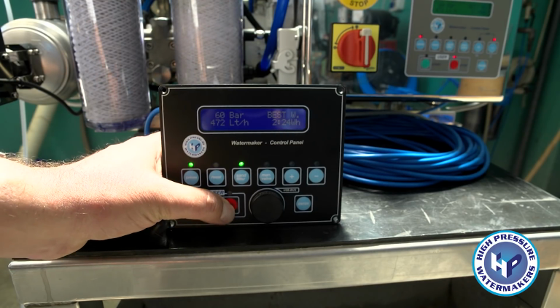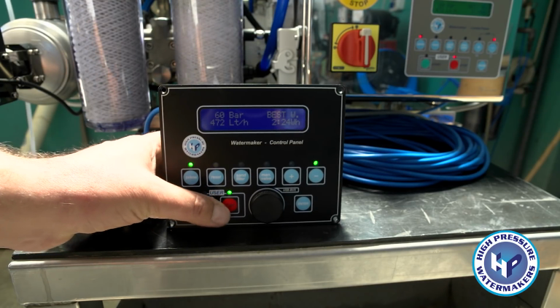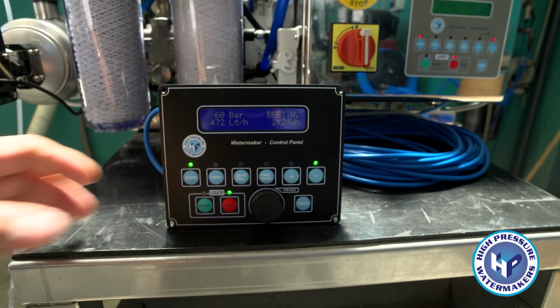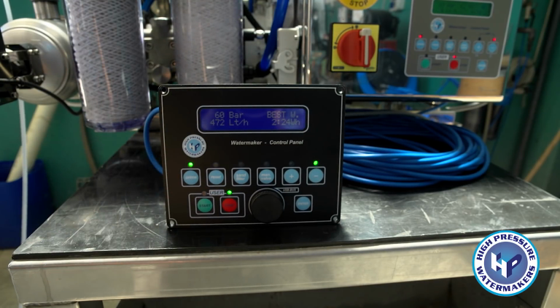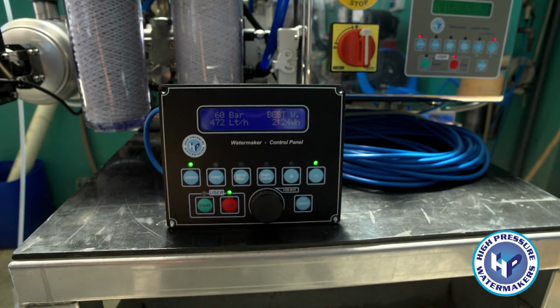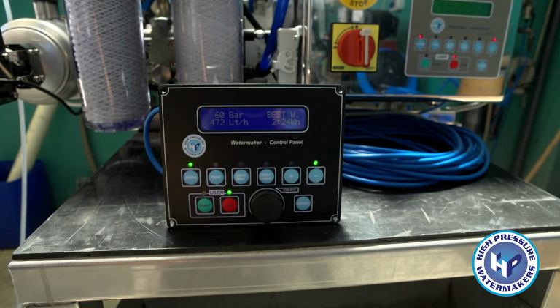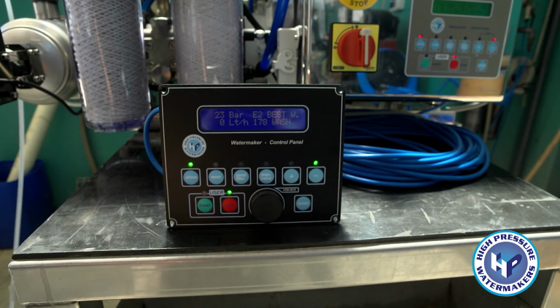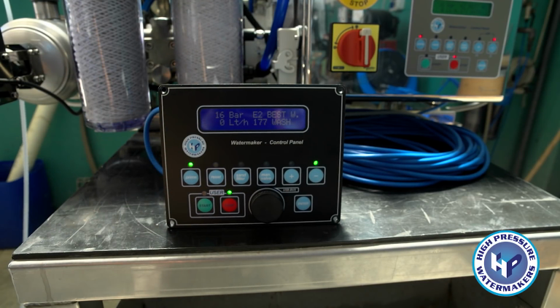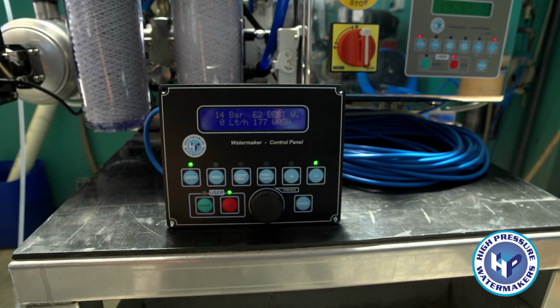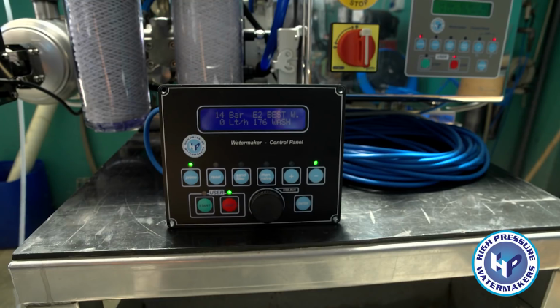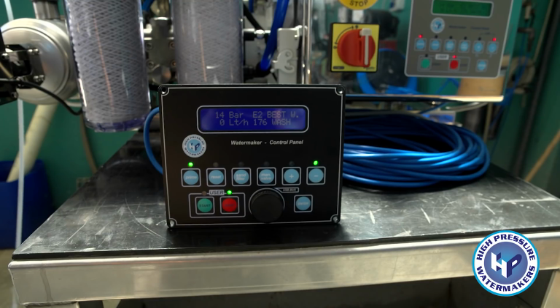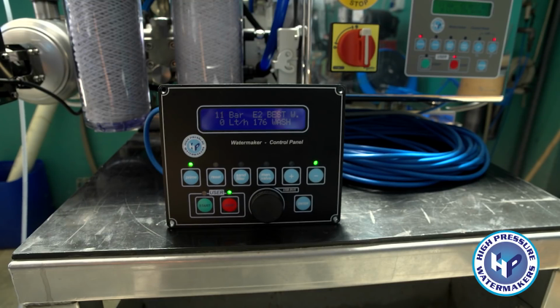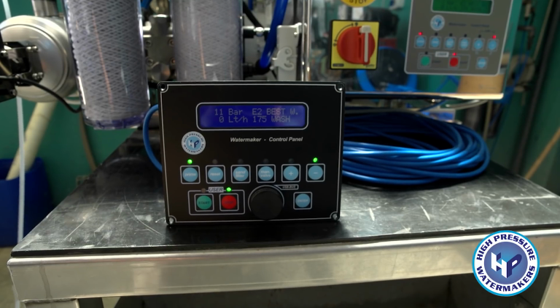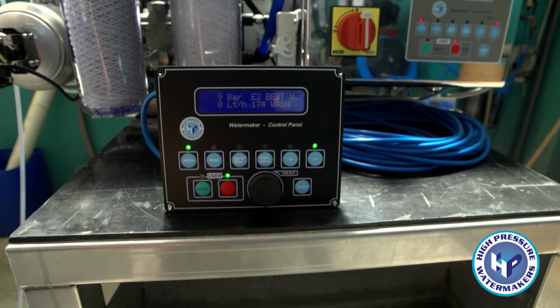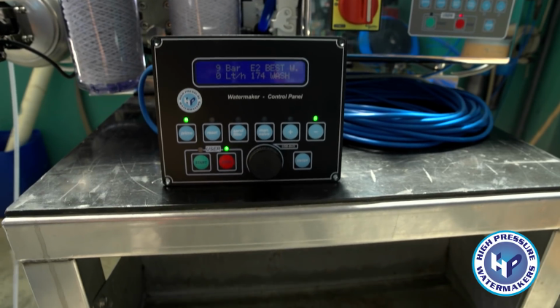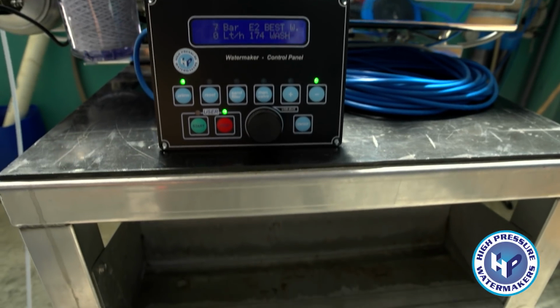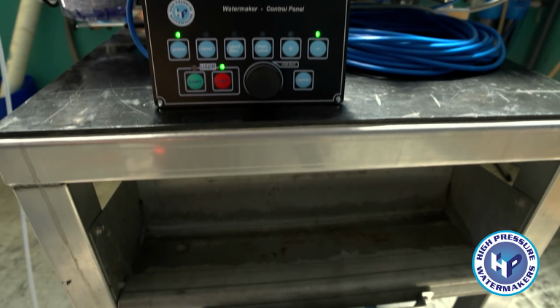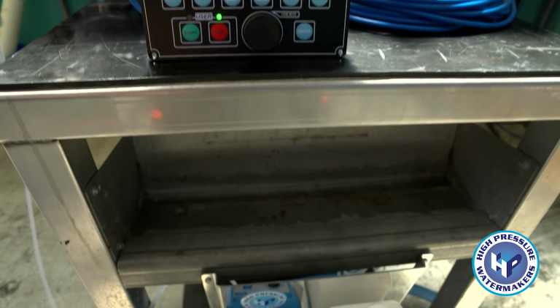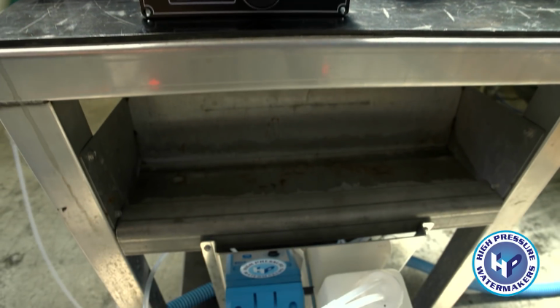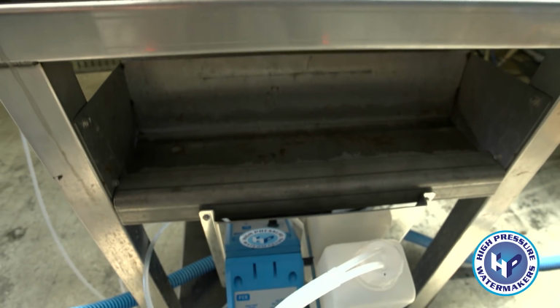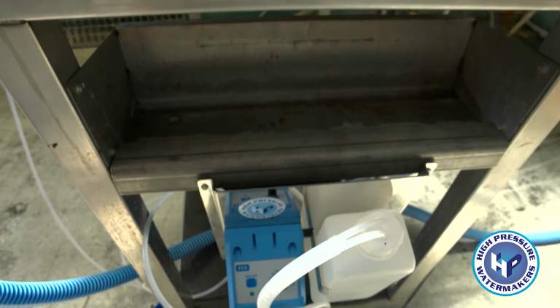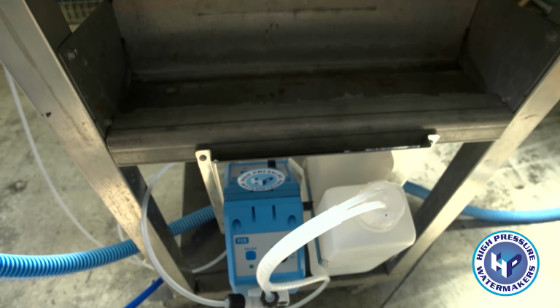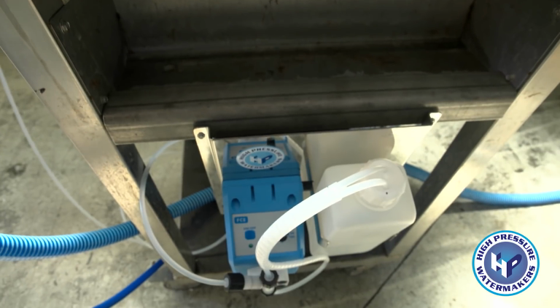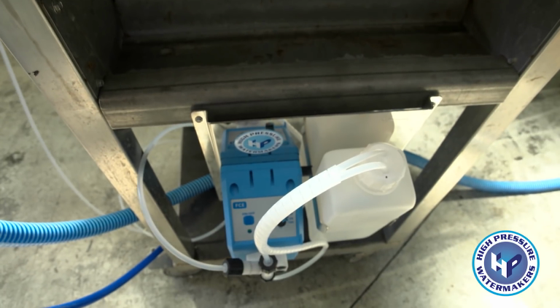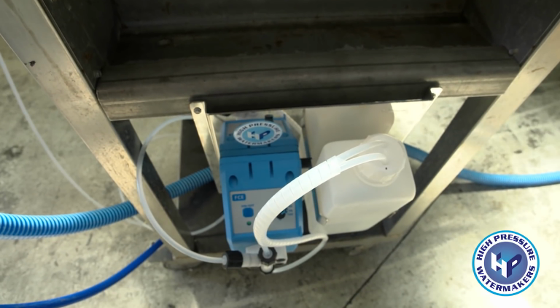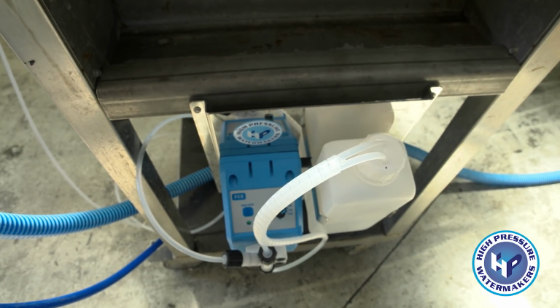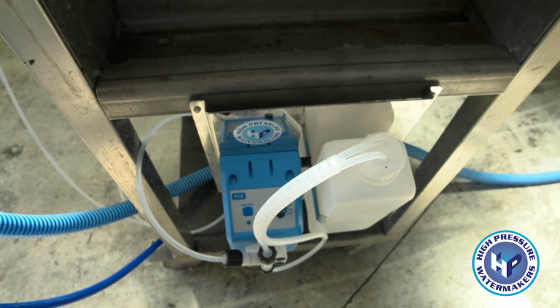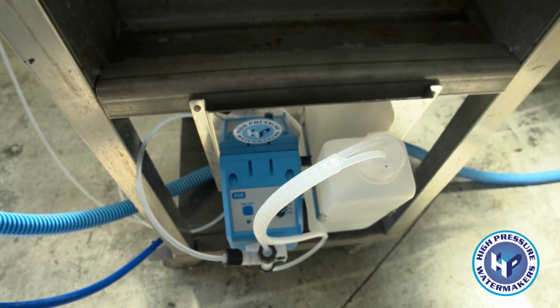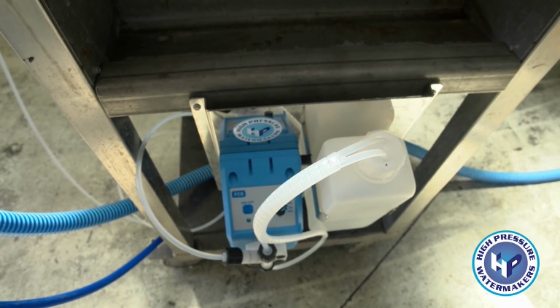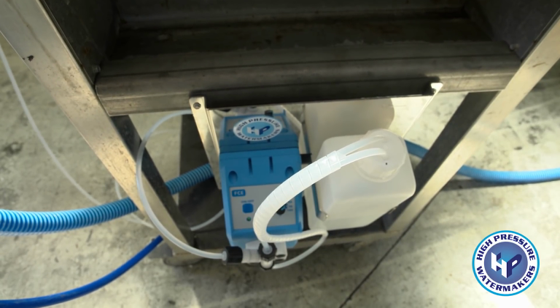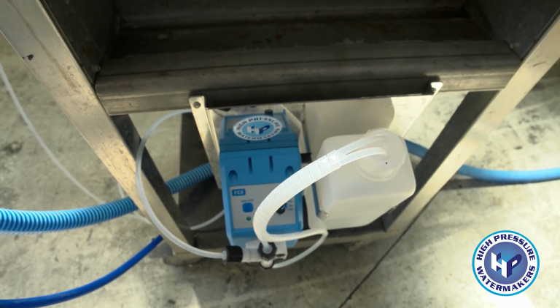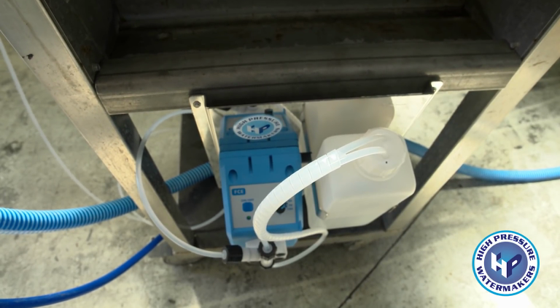Every single component is tested separately before it goes into the unit, passing through at least two controls. Afterwards, every unit, from the smallest to the biggest, is quality checked on-site in the company before it is sent to the client.